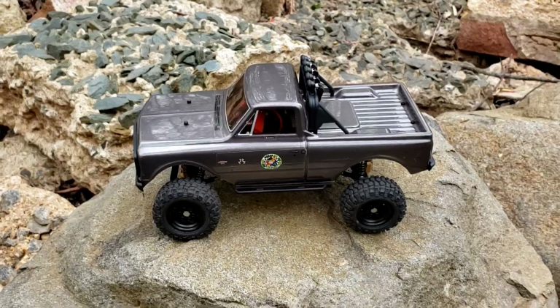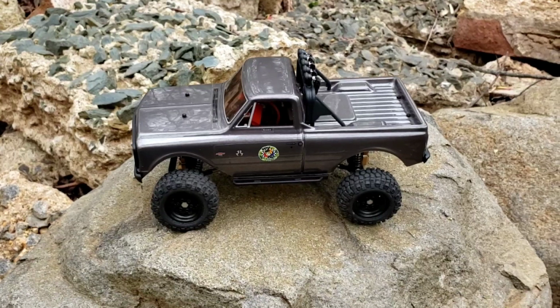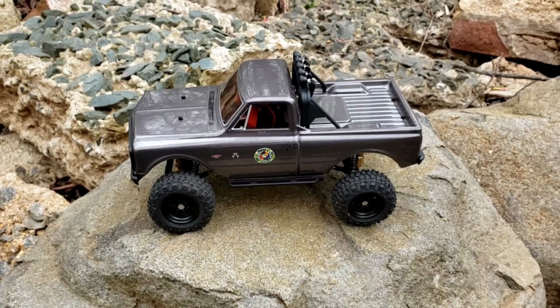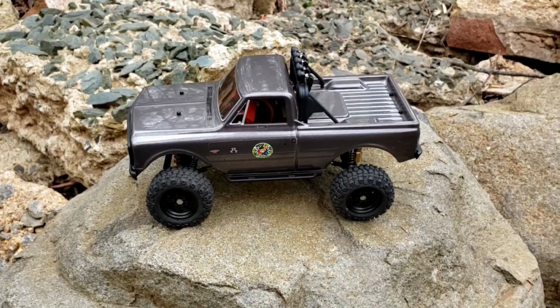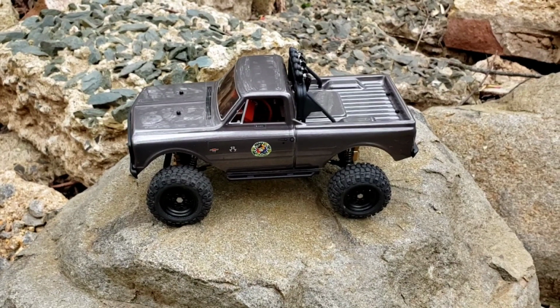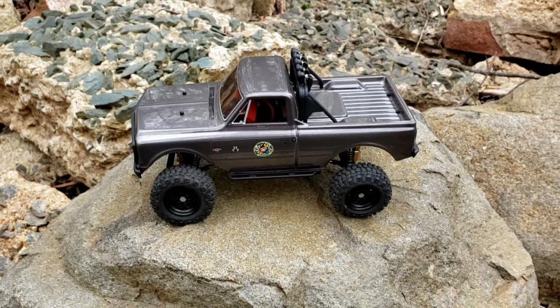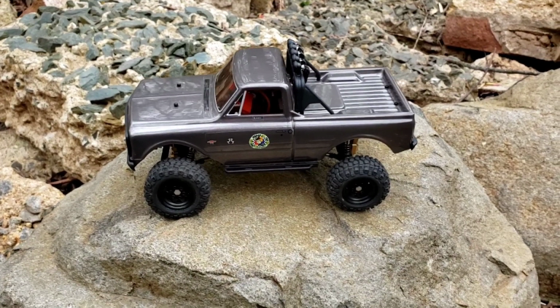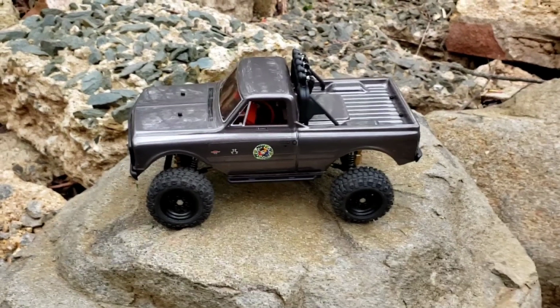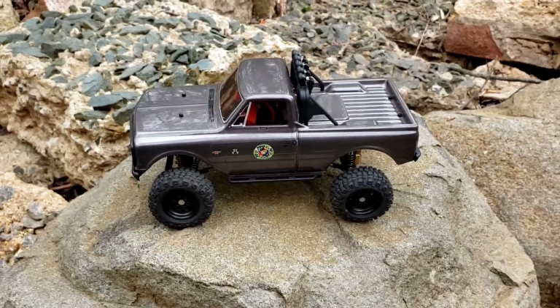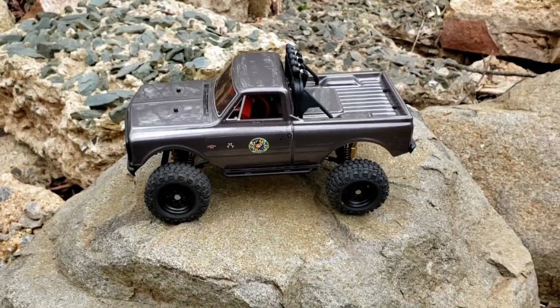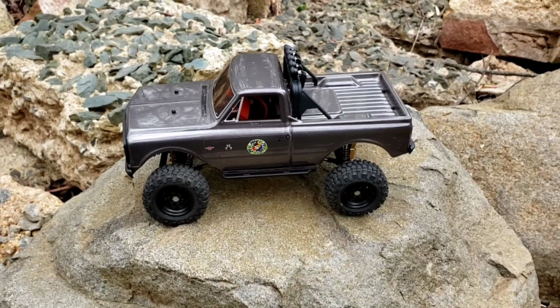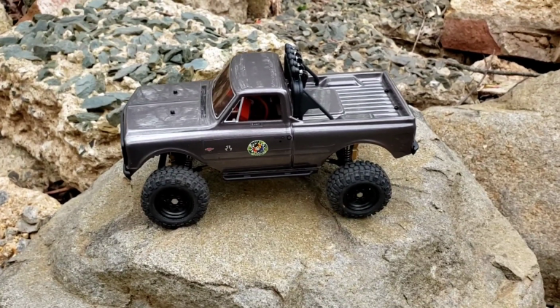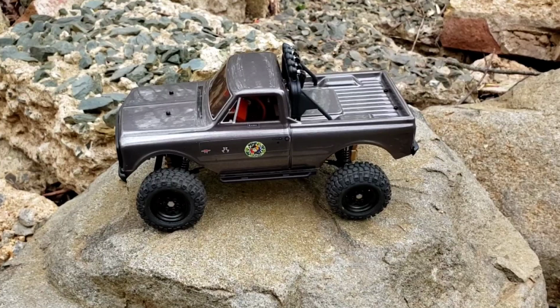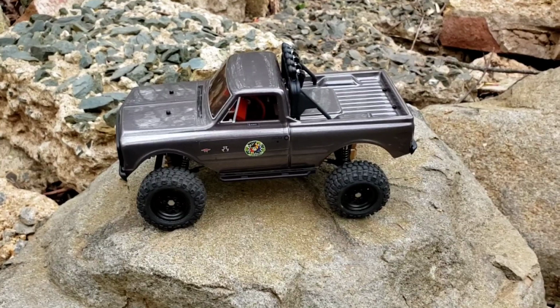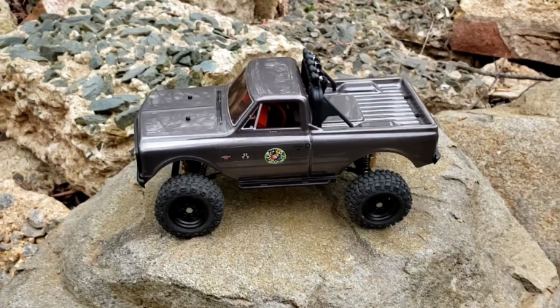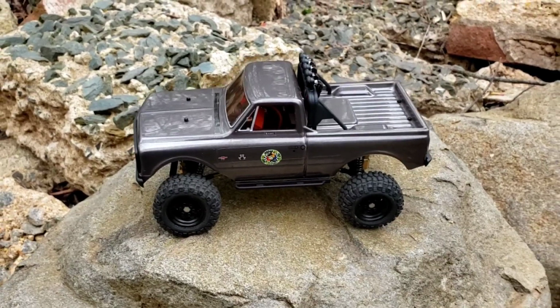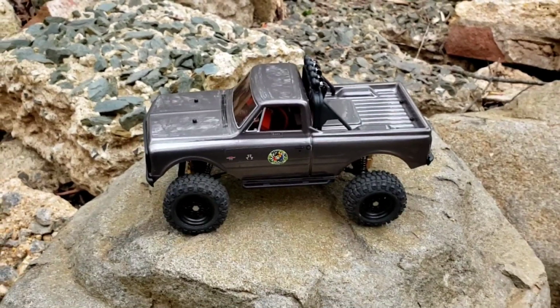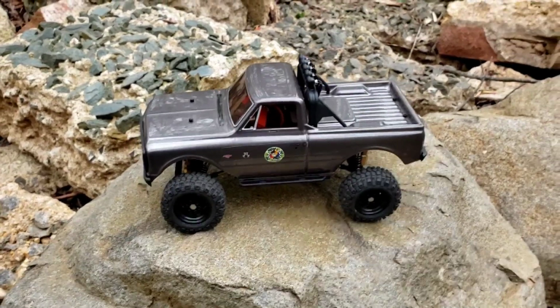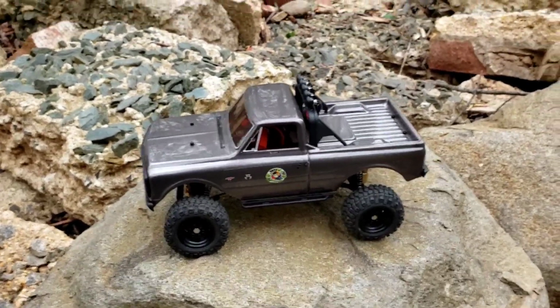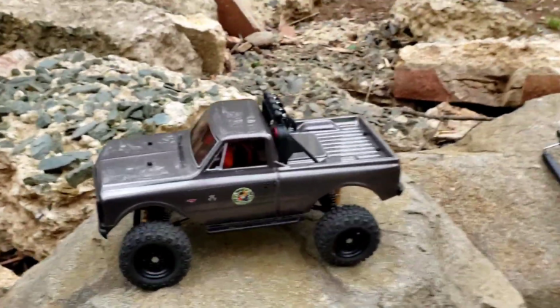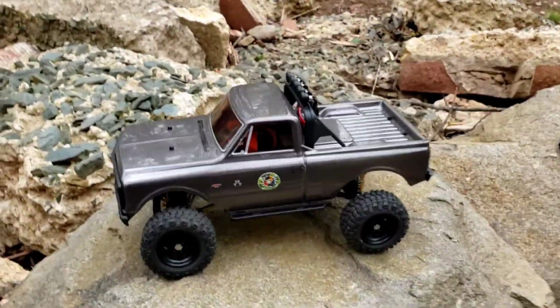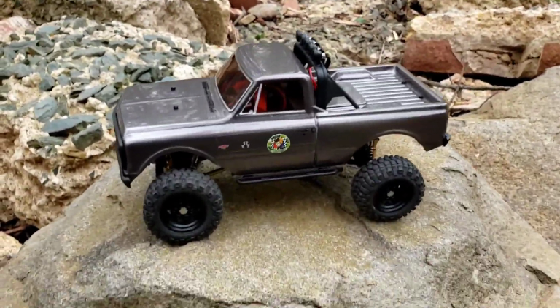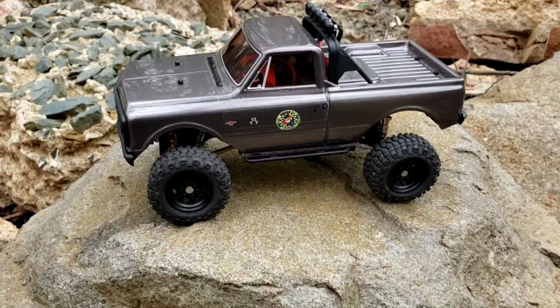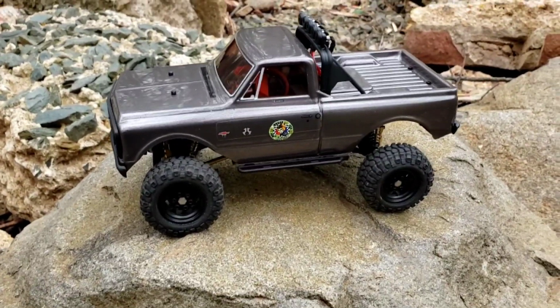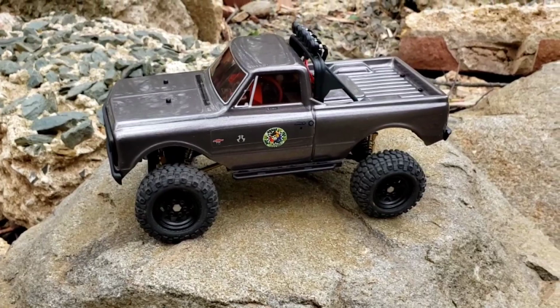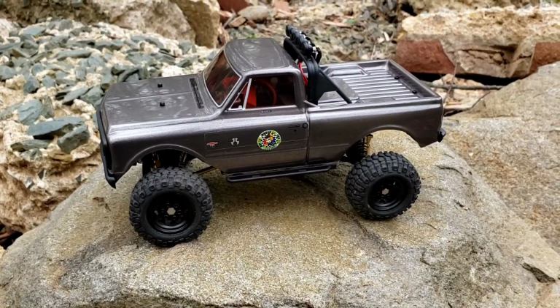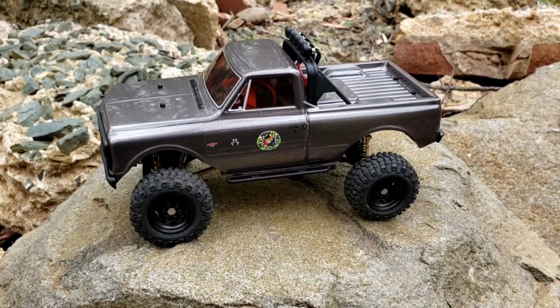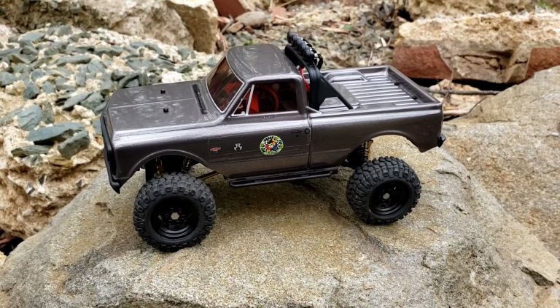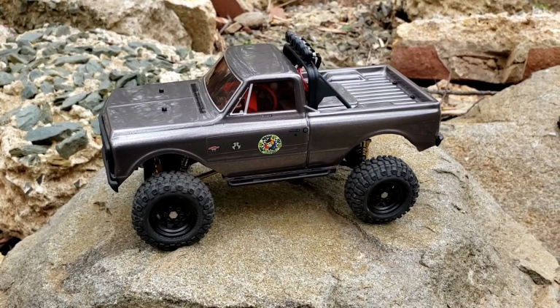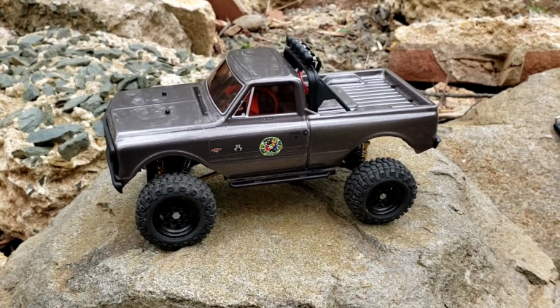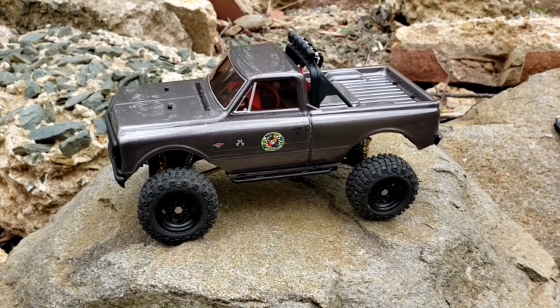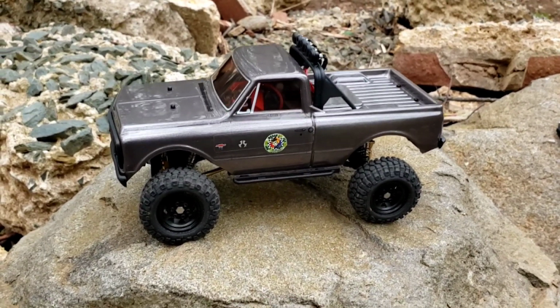Hey everybody, it's Ben with Buy It Break It Fix It. Welcome to the channel, or welcome back to the channel. This will be another video on the Axial SCX24 C10, K10 — whatever you want to call it. Let's just say it's a C10 converted.